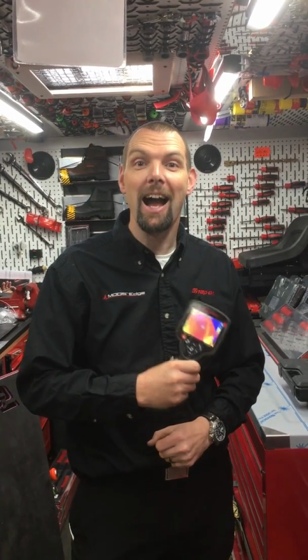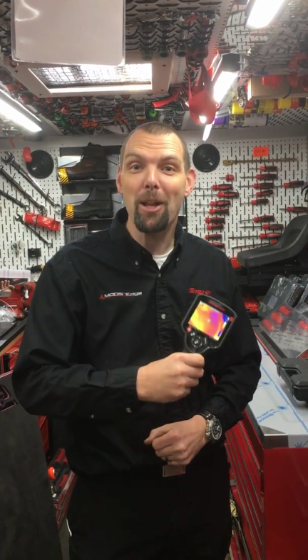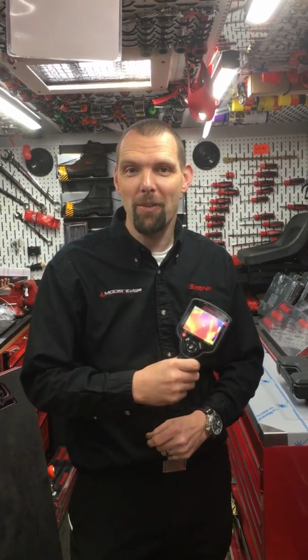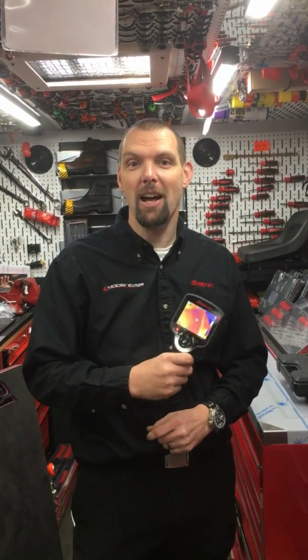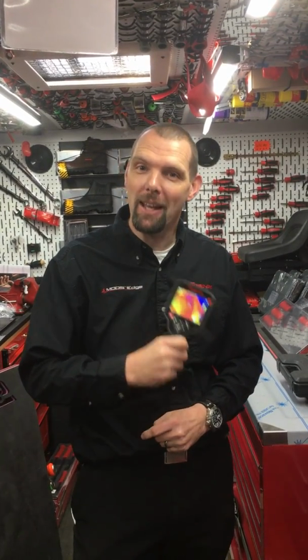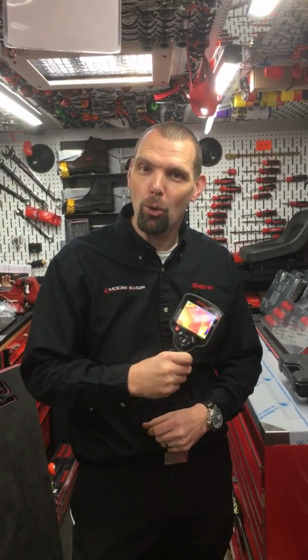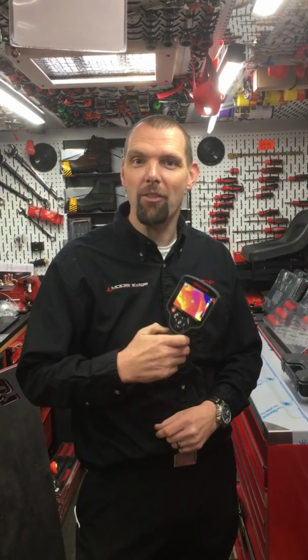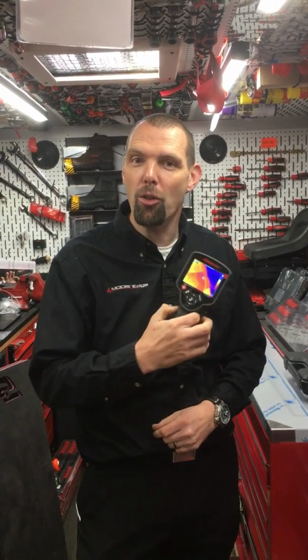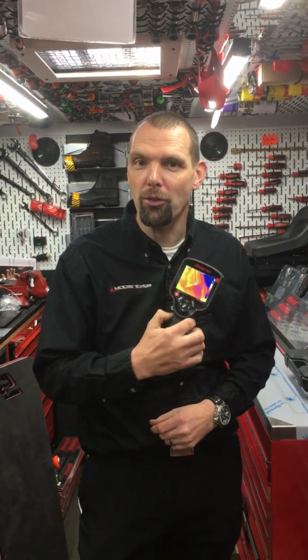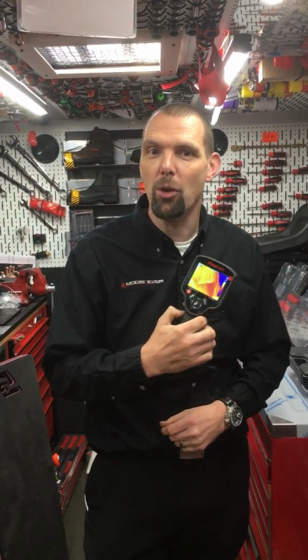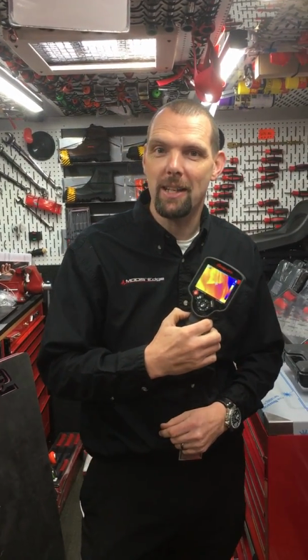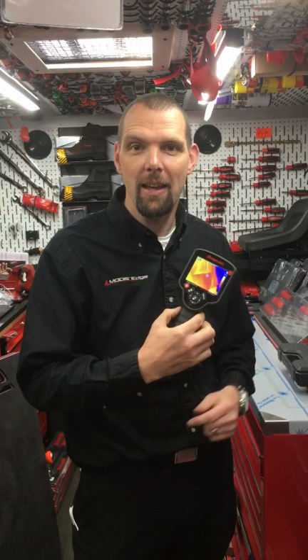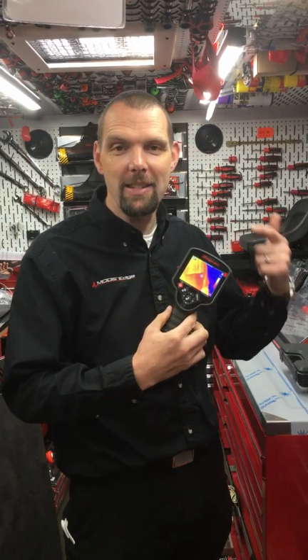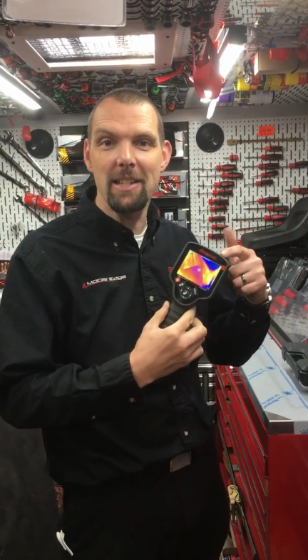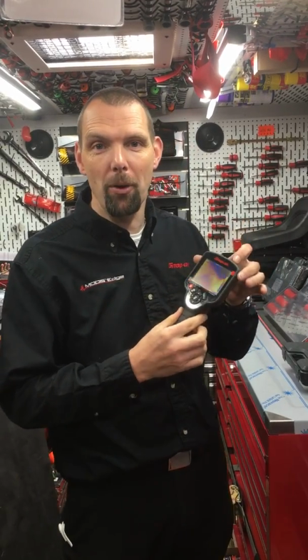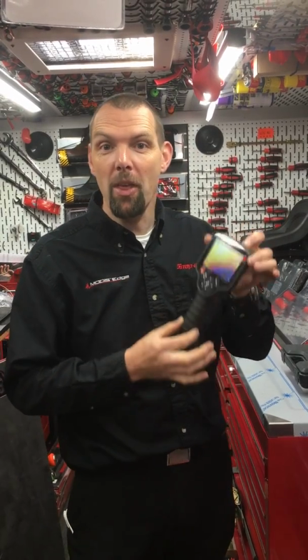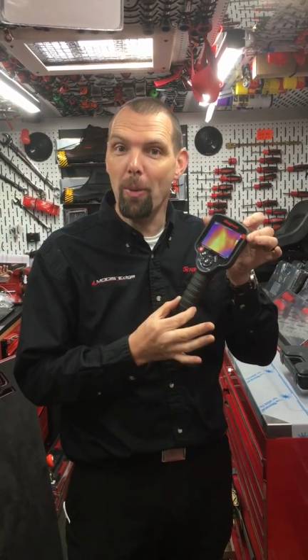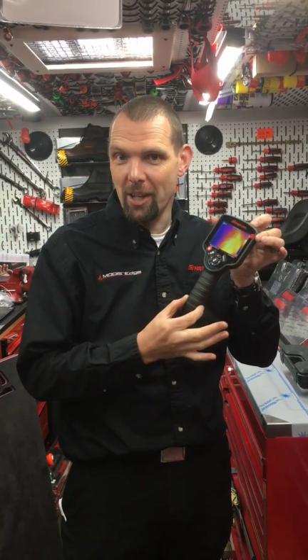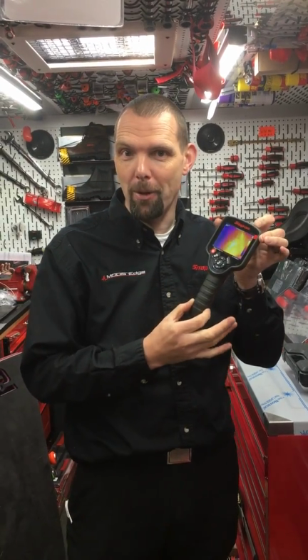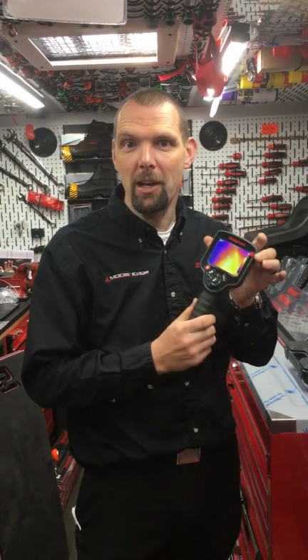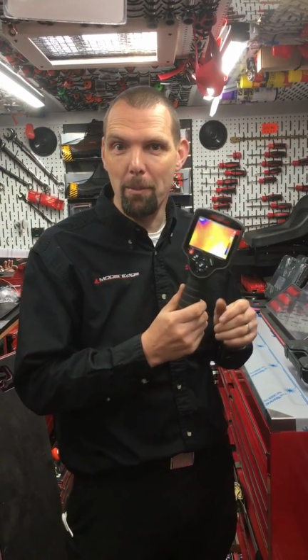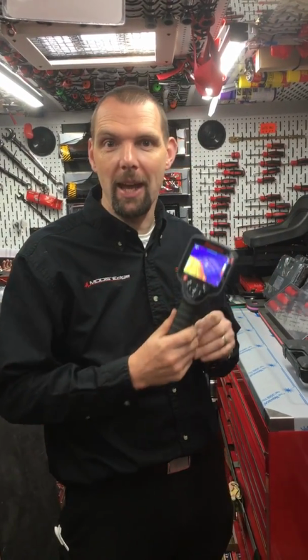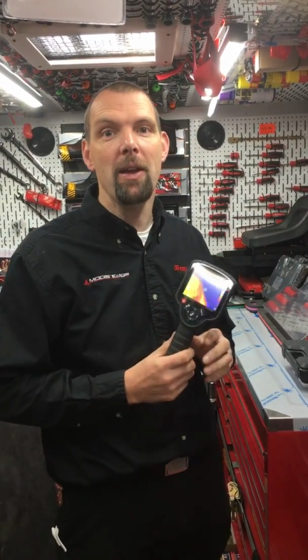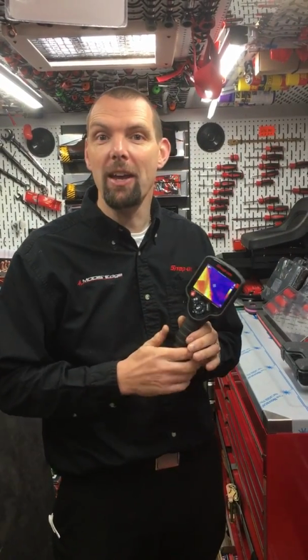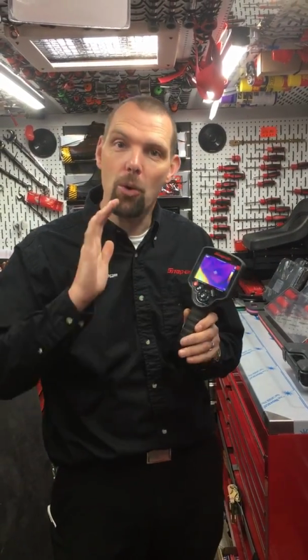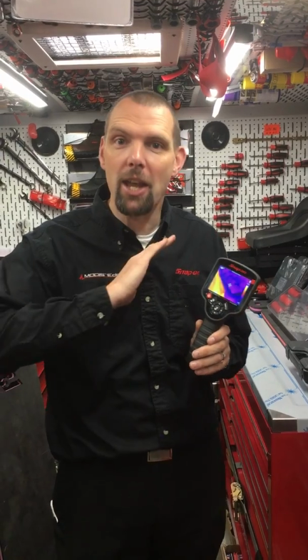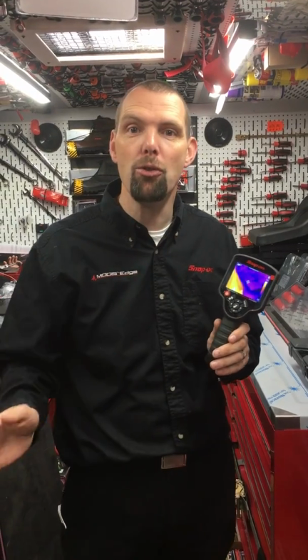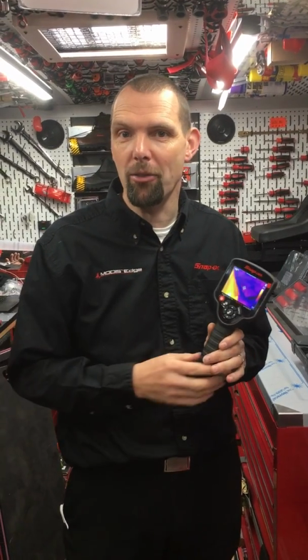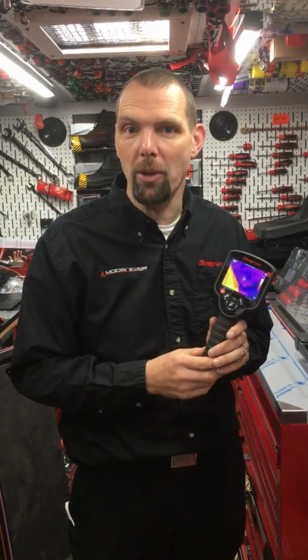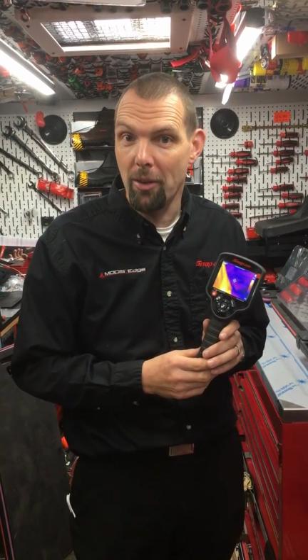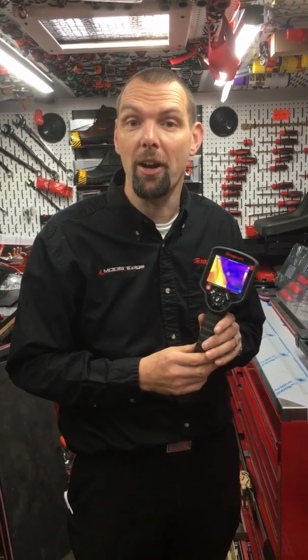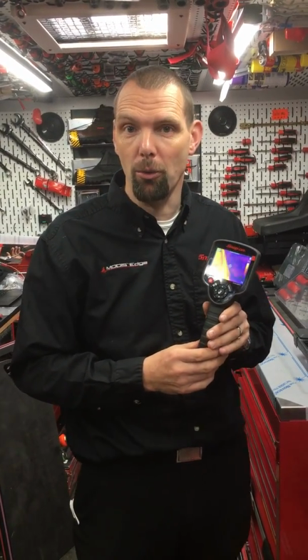Hello Snap-on fans, I'm Nick the Tool and I've got another product to show you here today. This is the Snap-on thermal imaging camera — a cracking bit of kit that saves you a huge amount of time when you're trying to find faults.